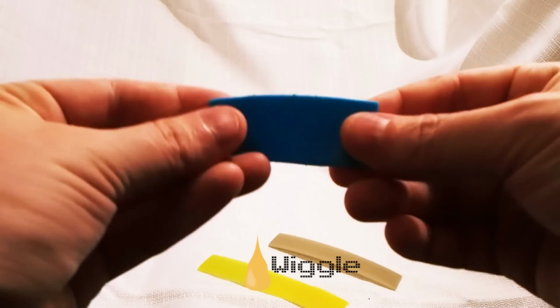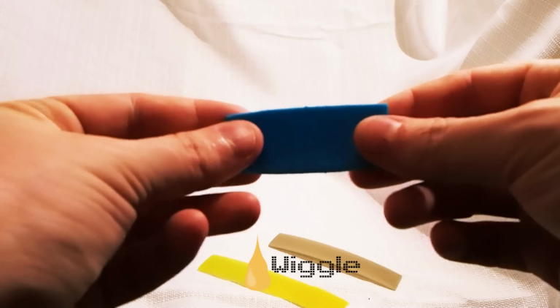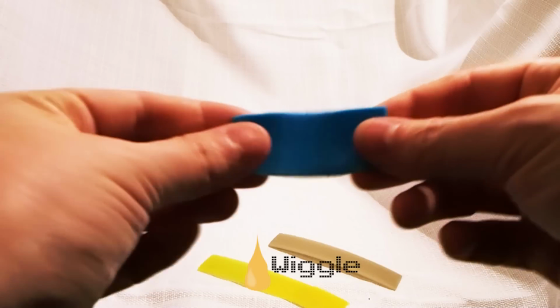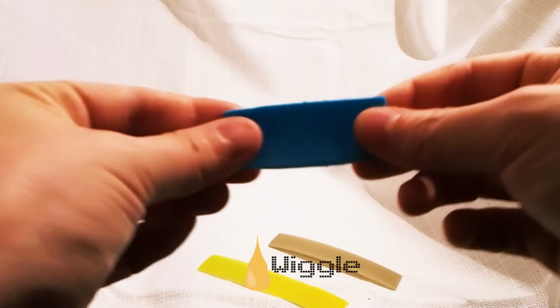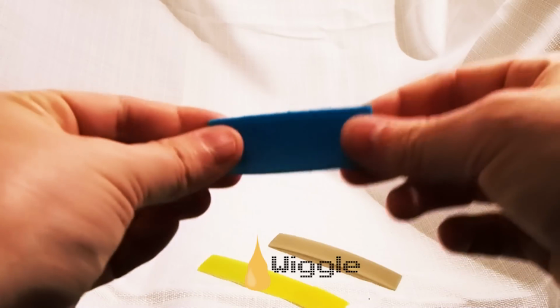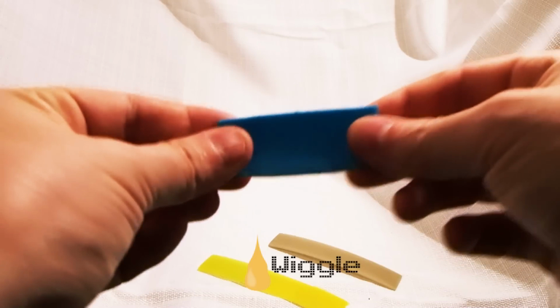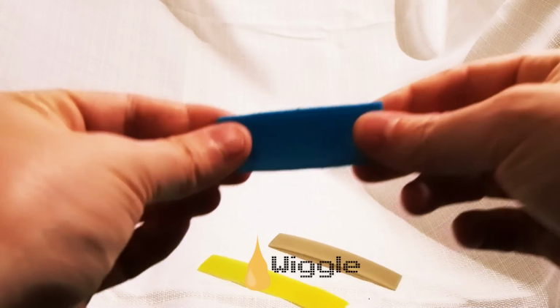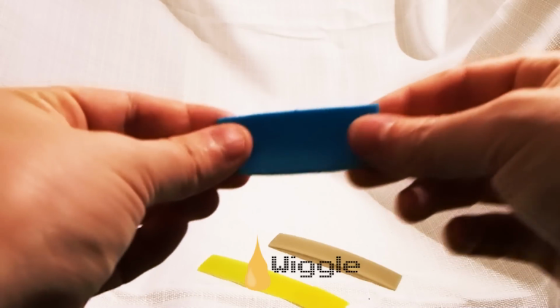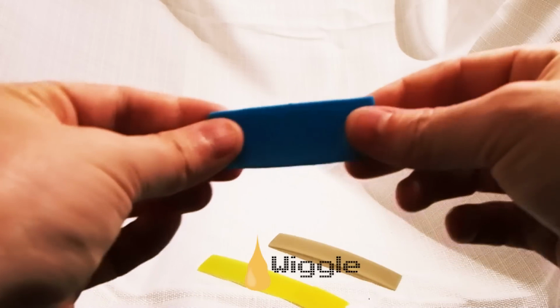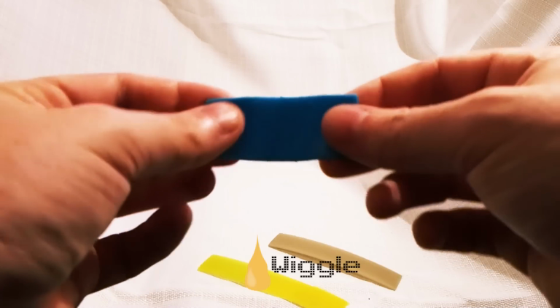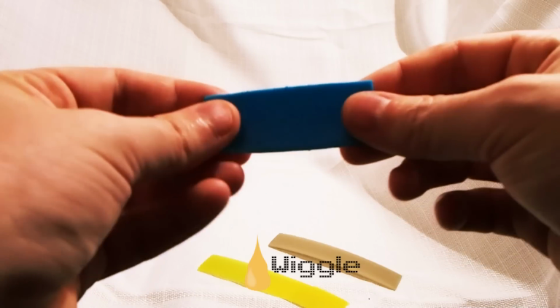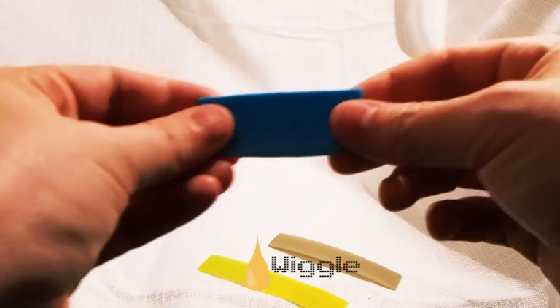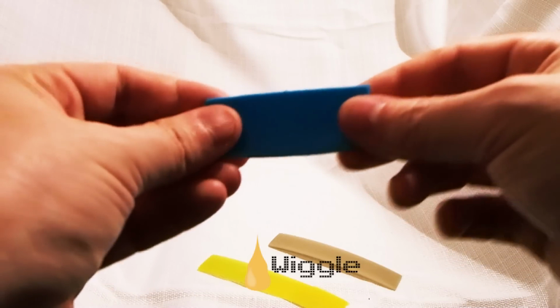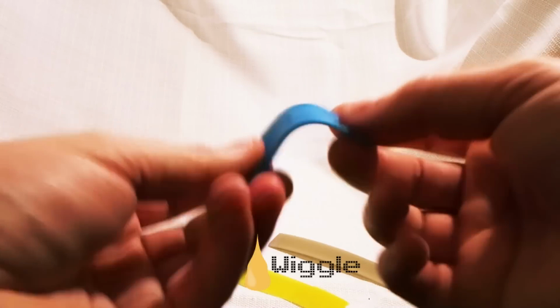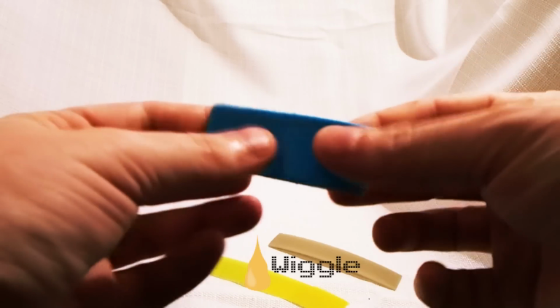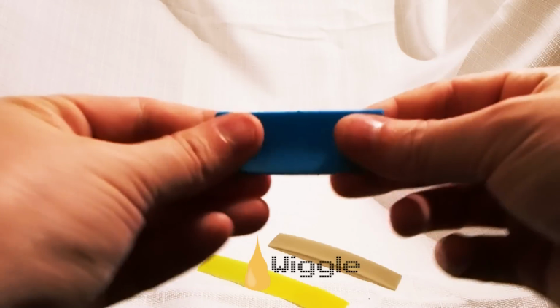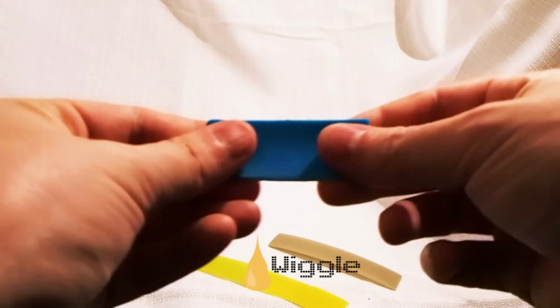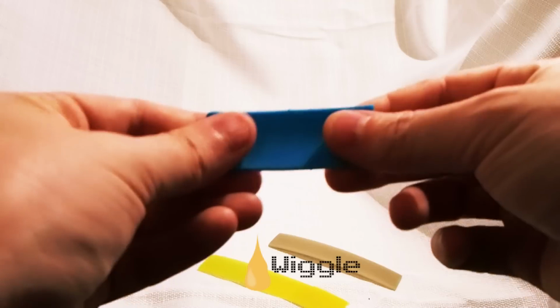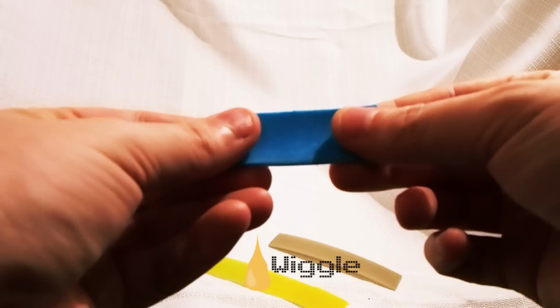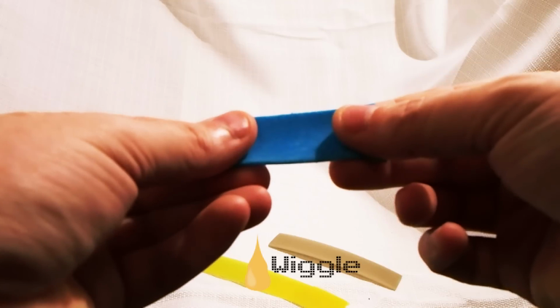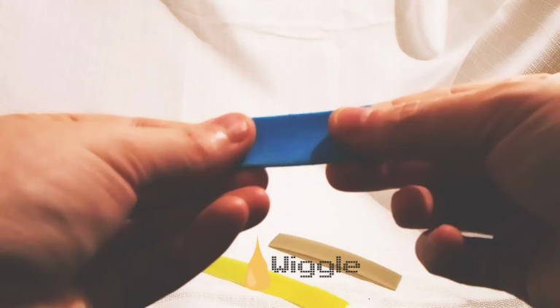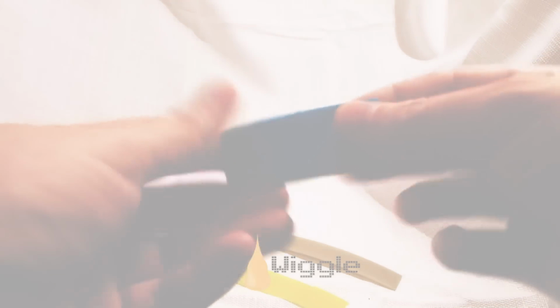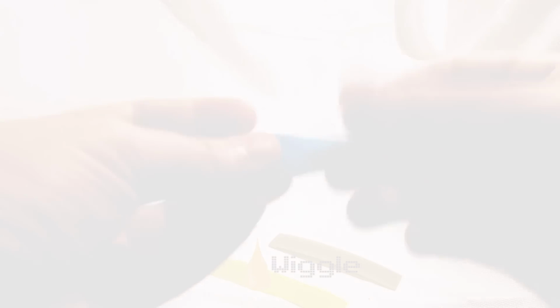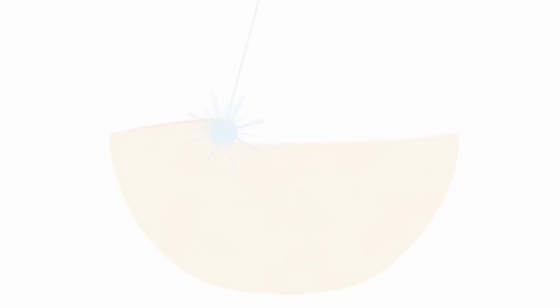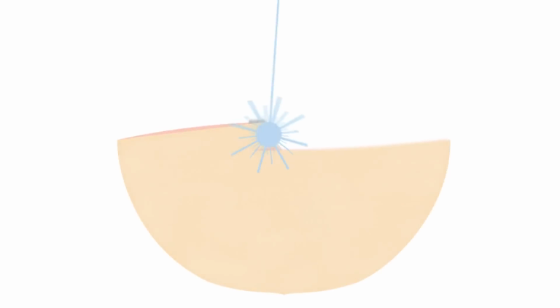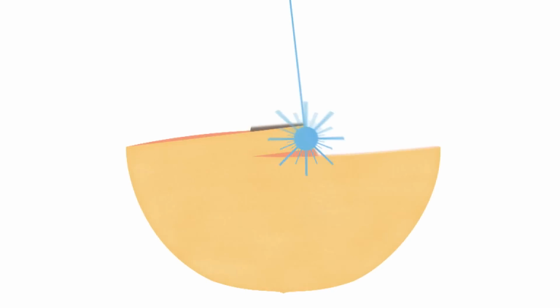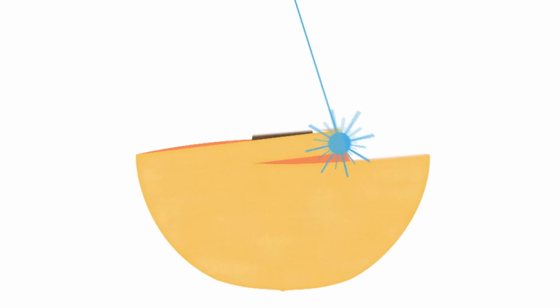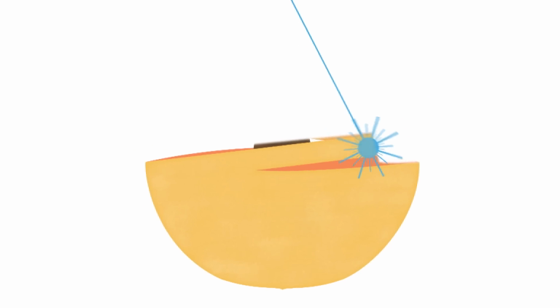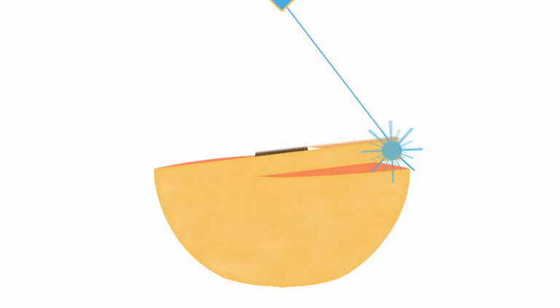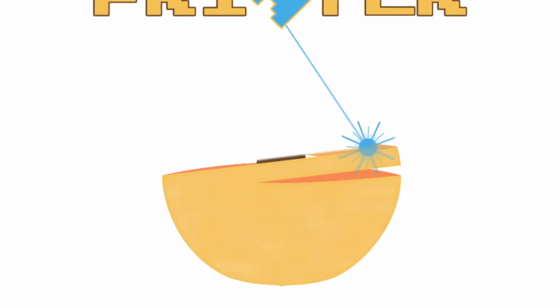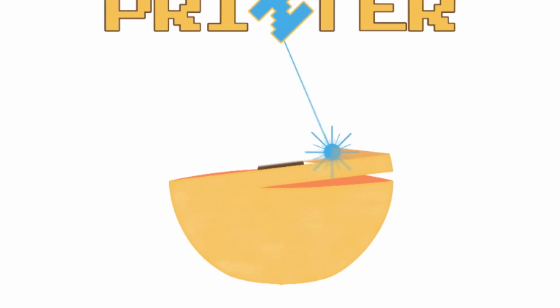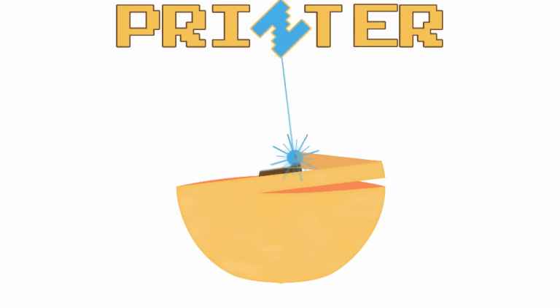It's kind of elastic, so if you stretch it a little bit, you can do that. And it's just really rubbery — that's how it feels.